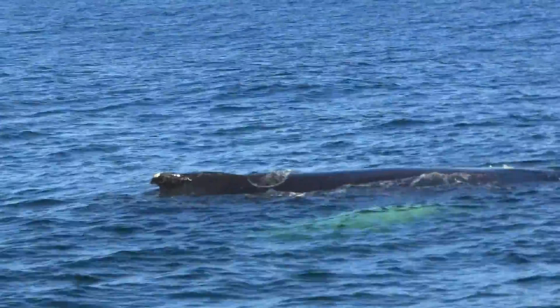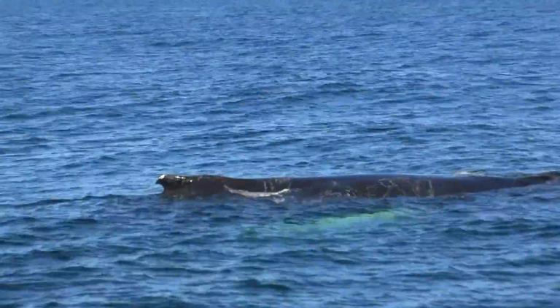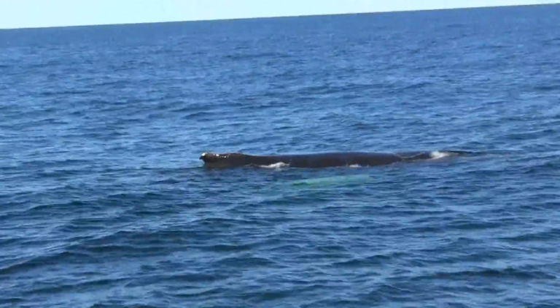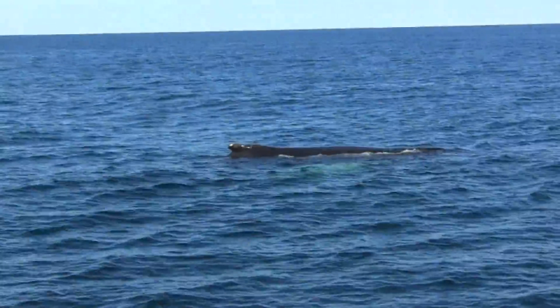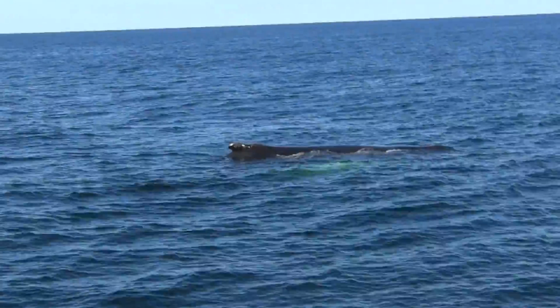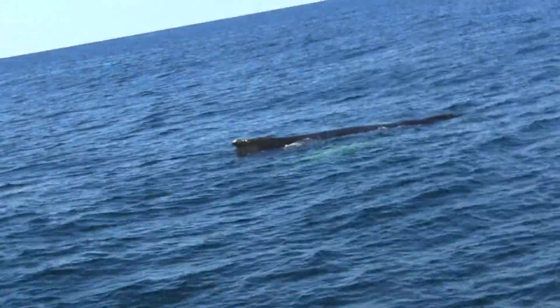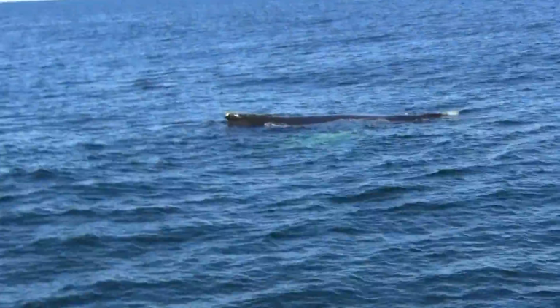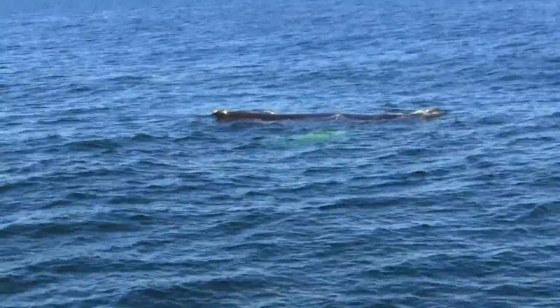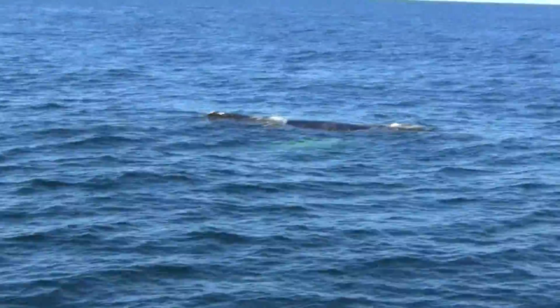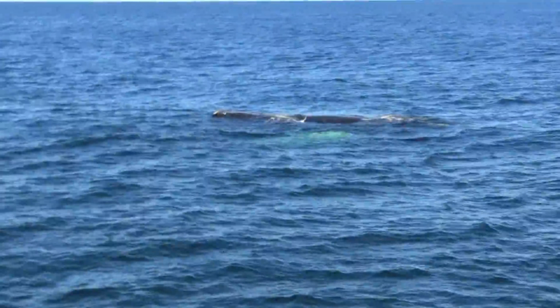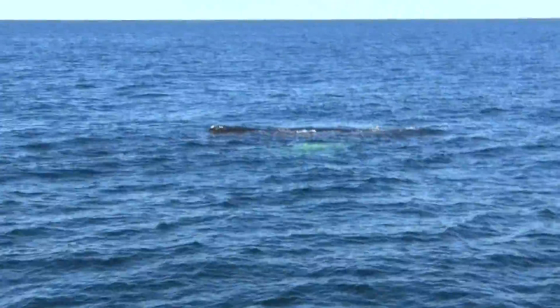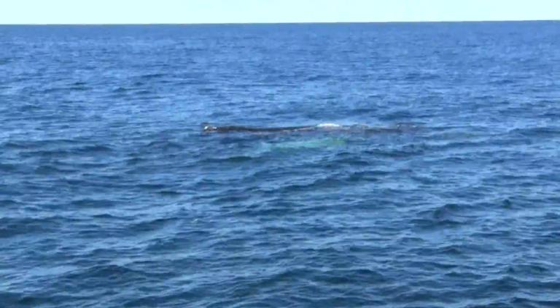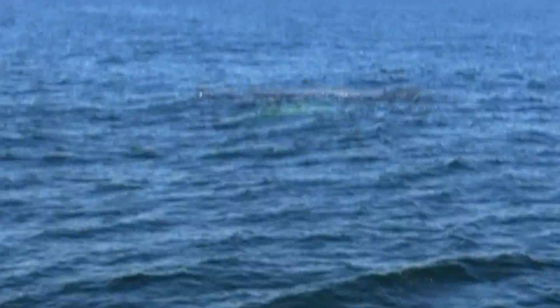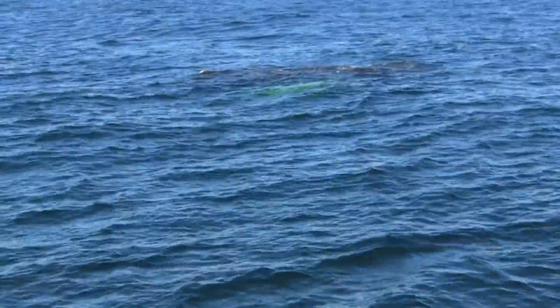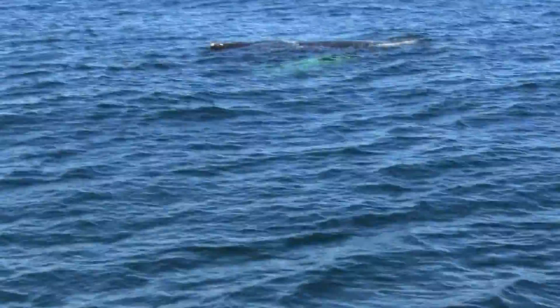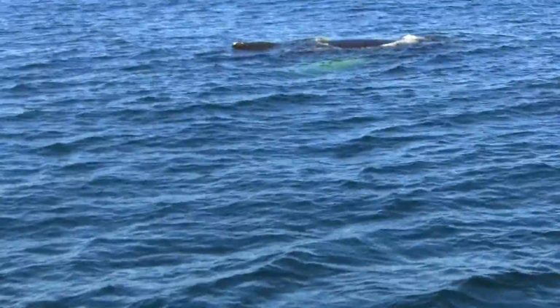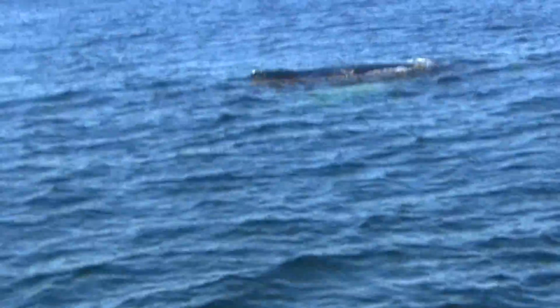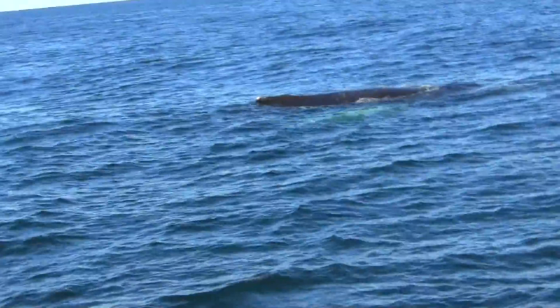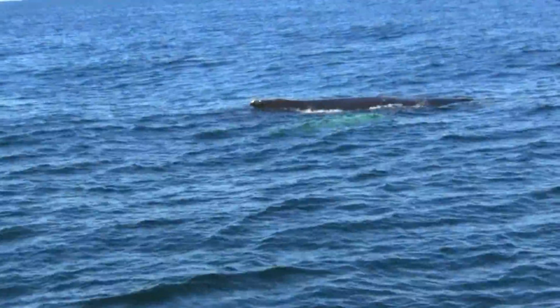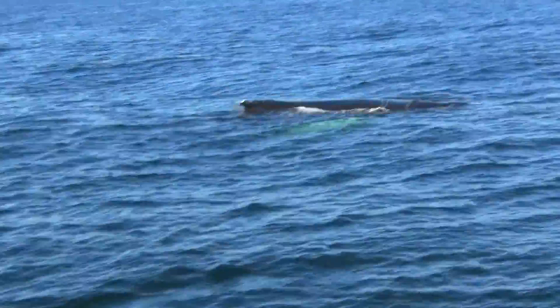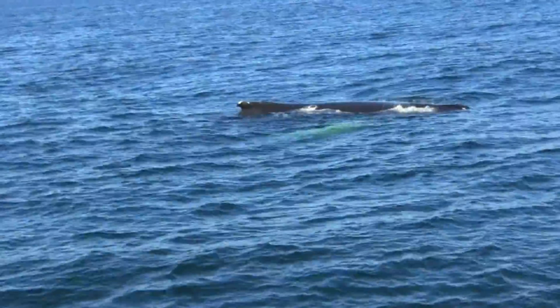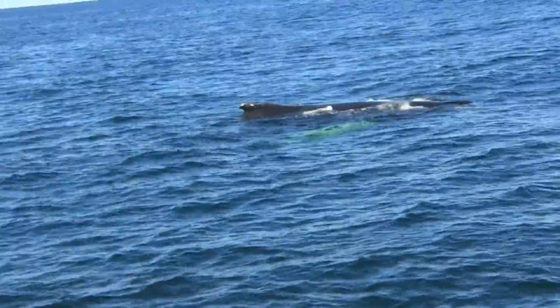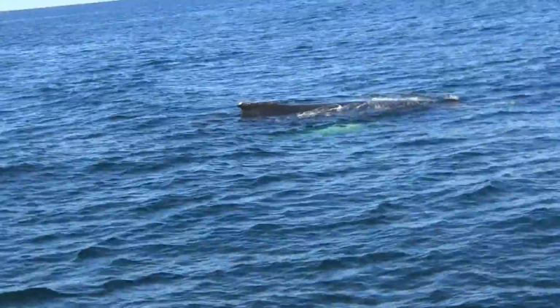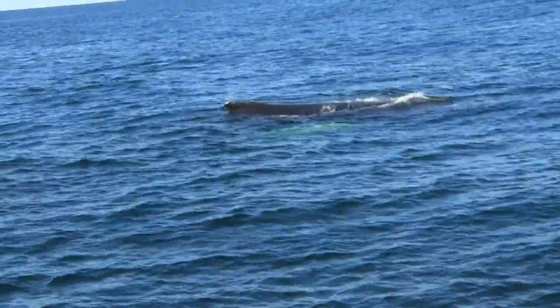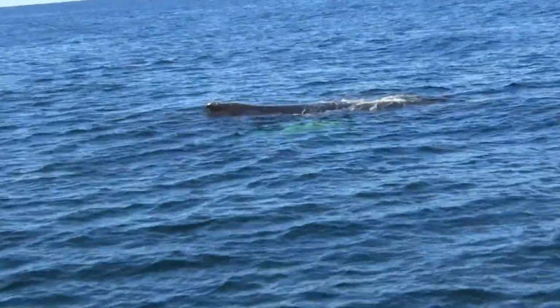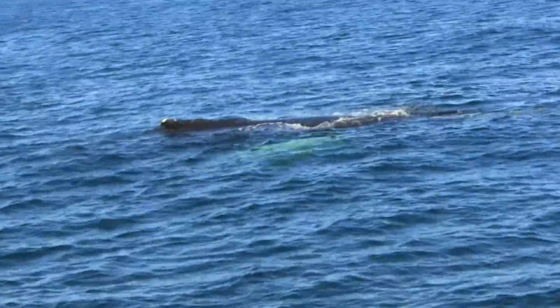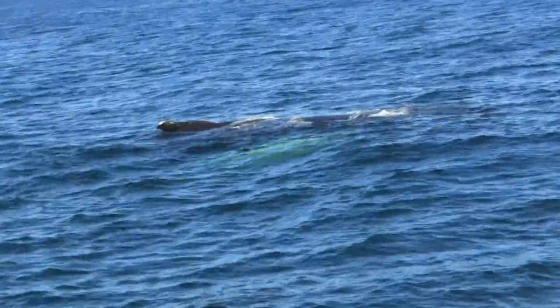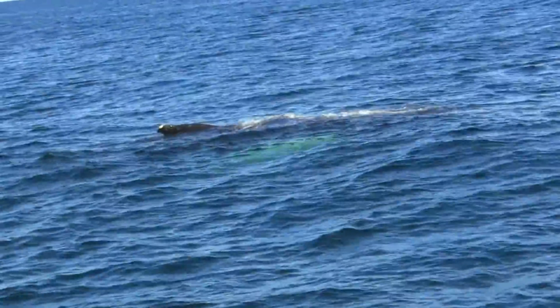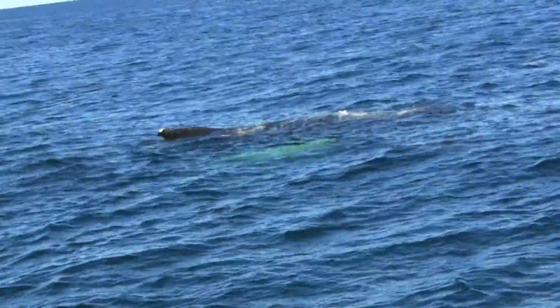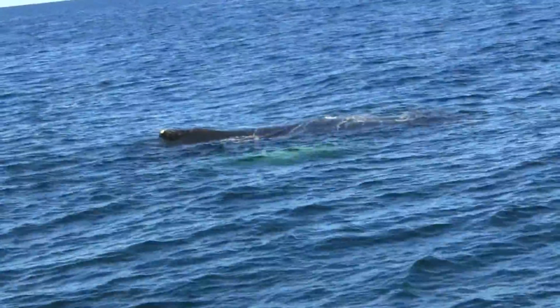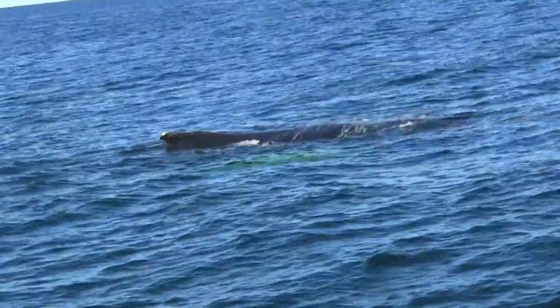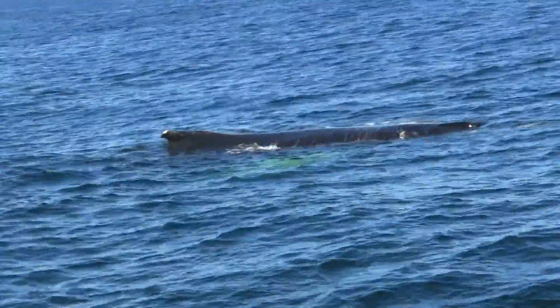We have a humpback whale here. This whale is probably about 40 to 50 feet. This whale is about 70. They're so small — about 25 to 30 feet. It was an enormous number one.